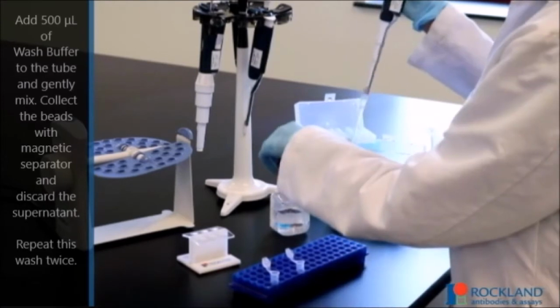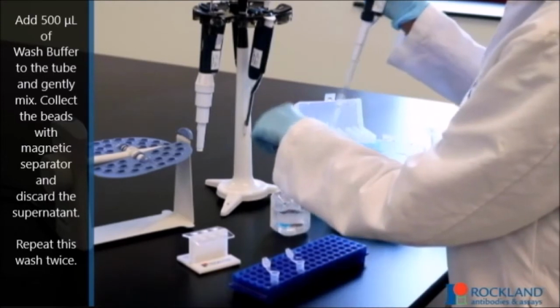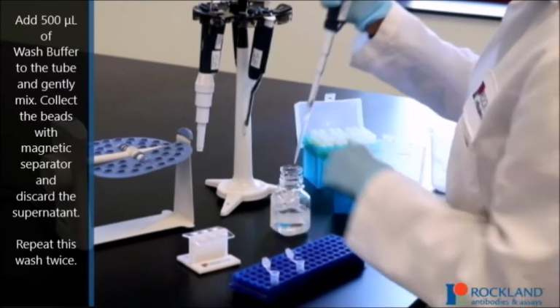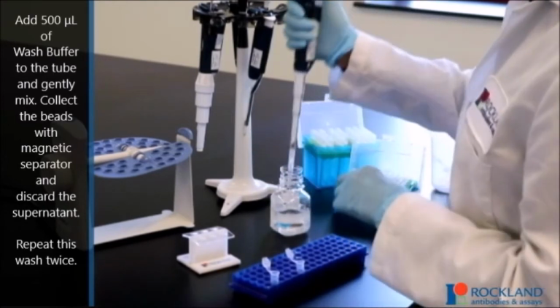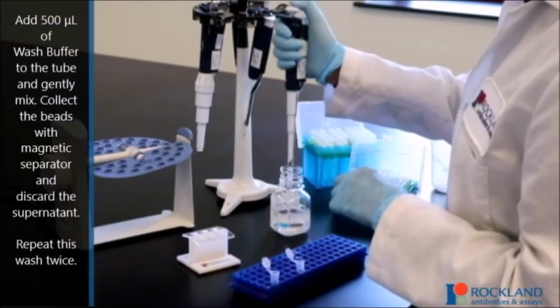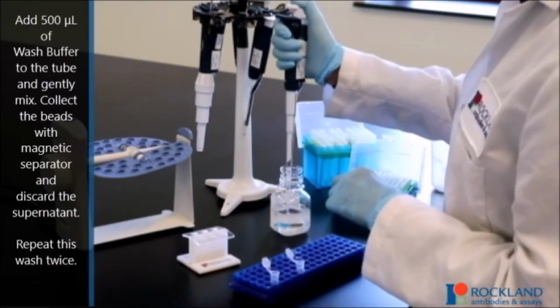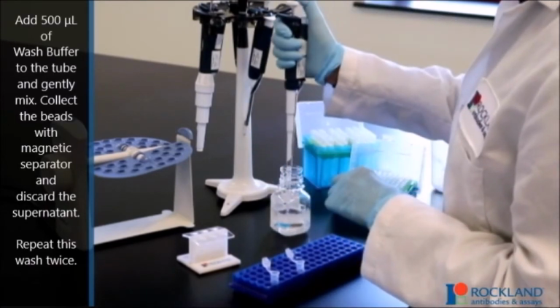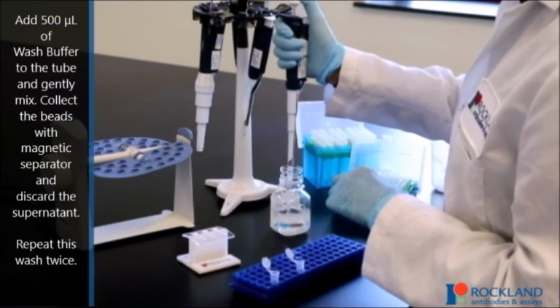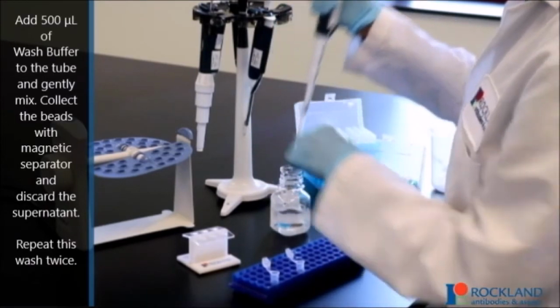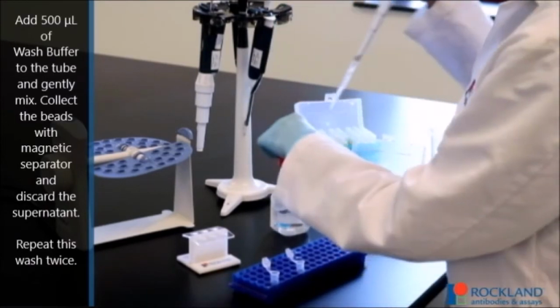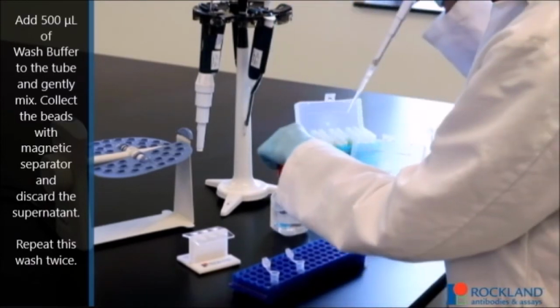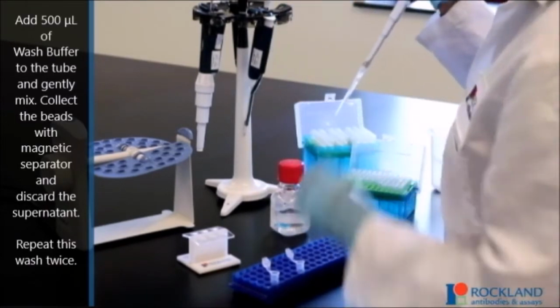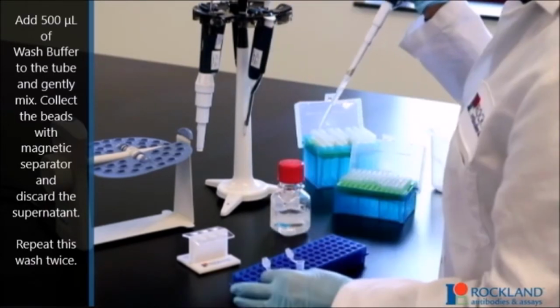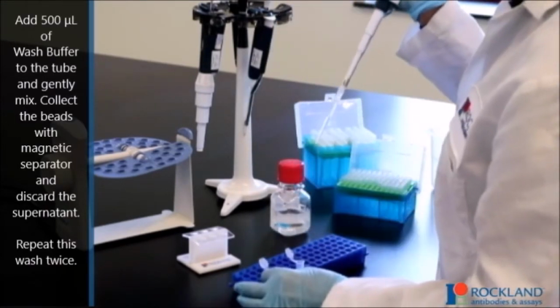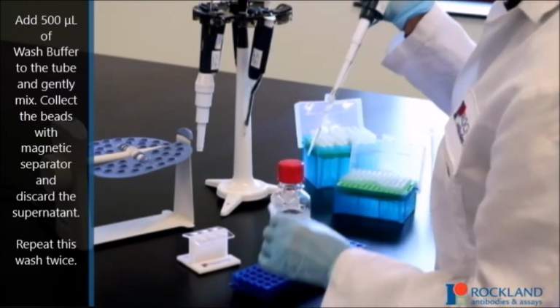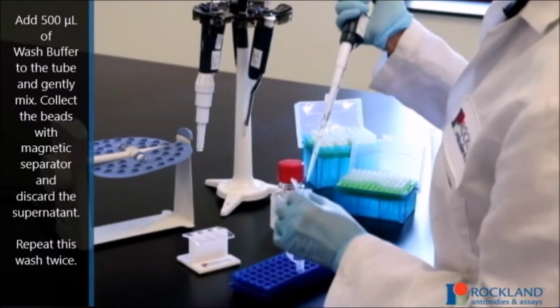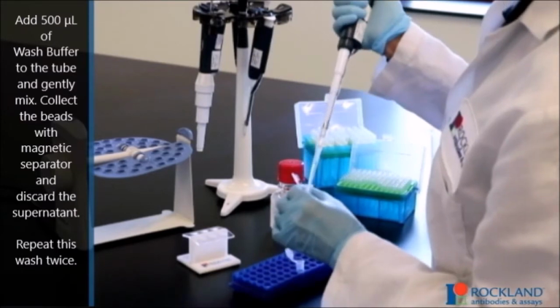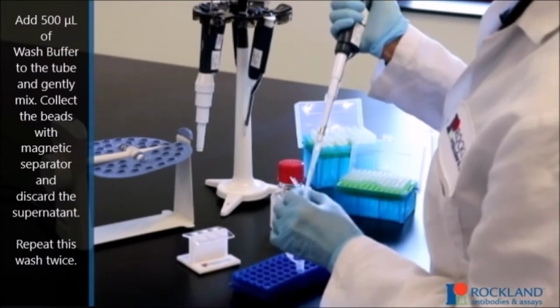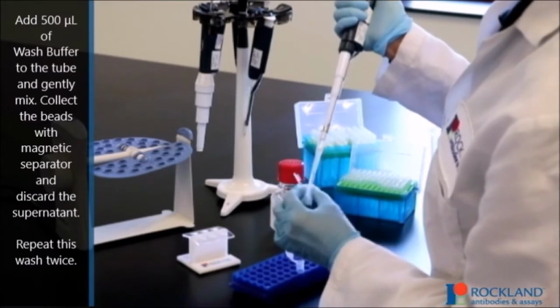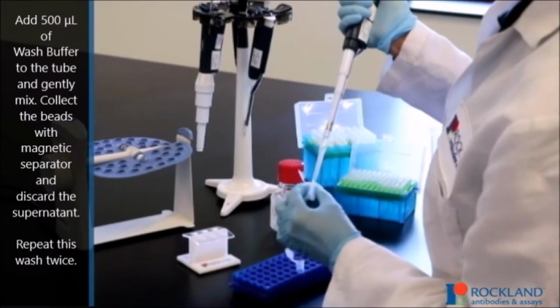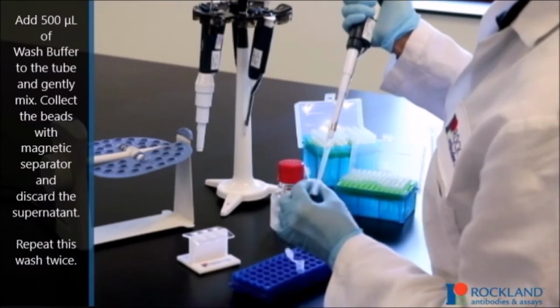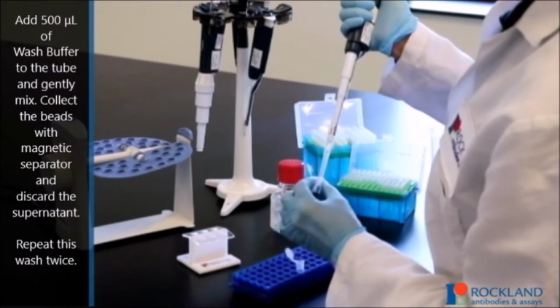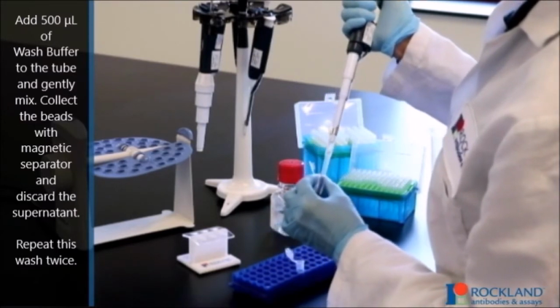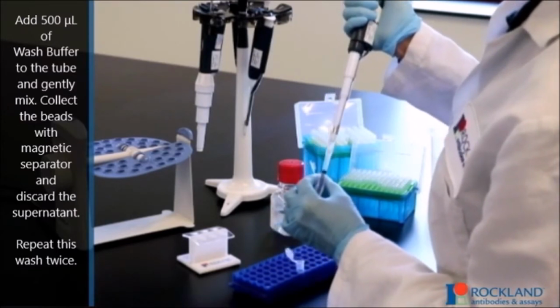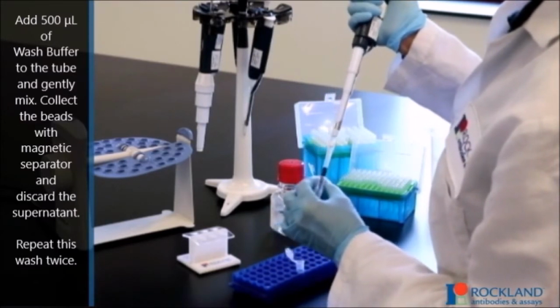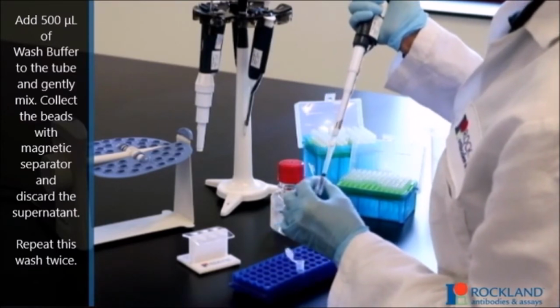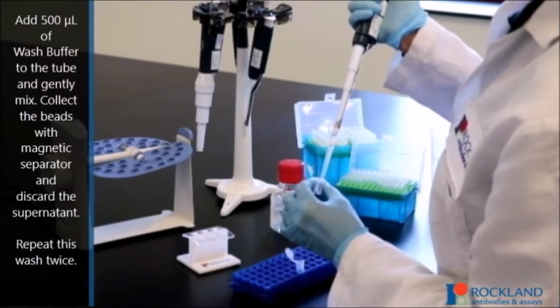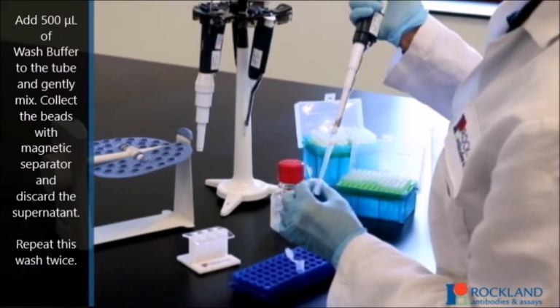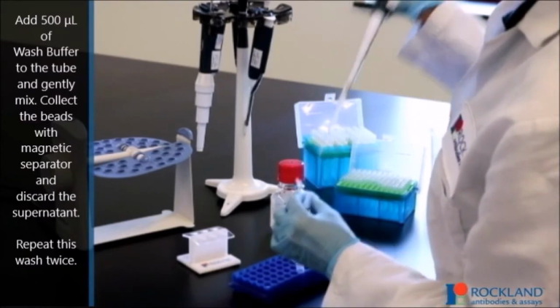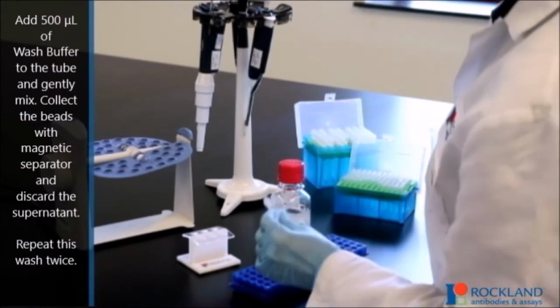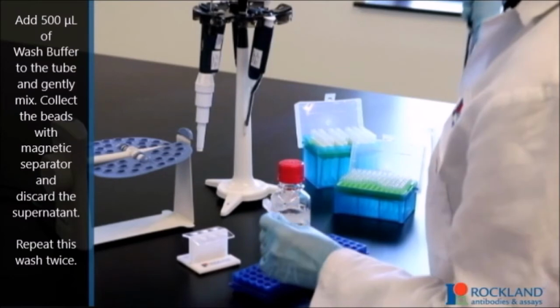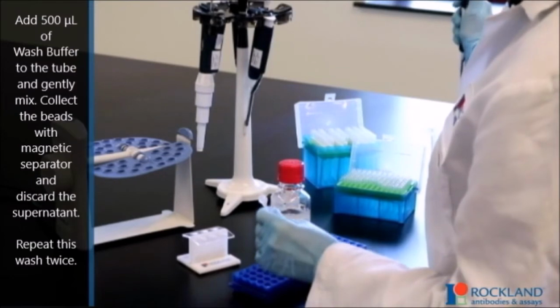Add 500 microliters of wash buffer to the tube and gently mix. Collect the beads with a magnetic separator and discard the supernatant. Repeat this wash twice.